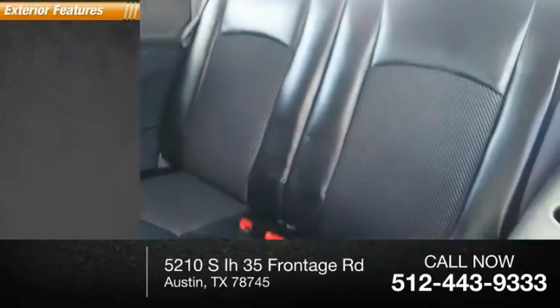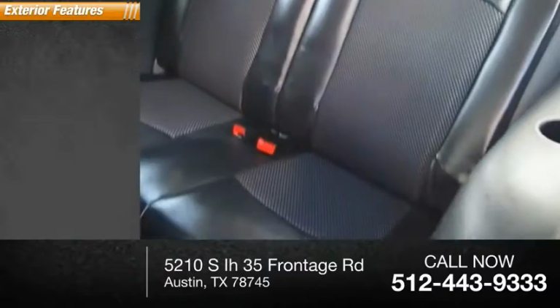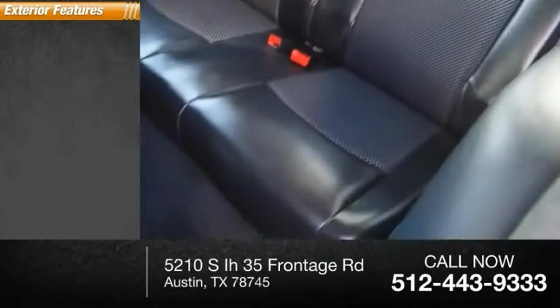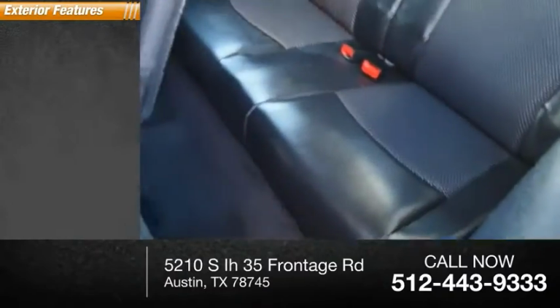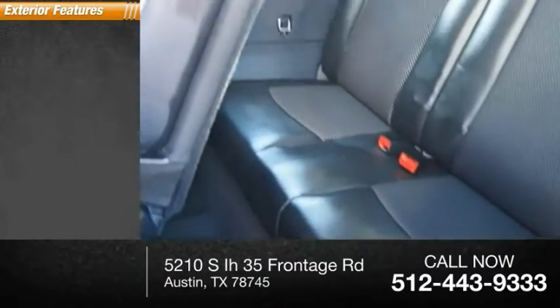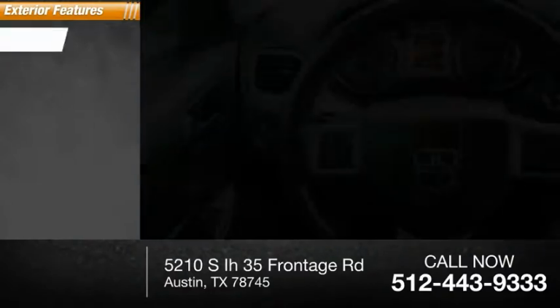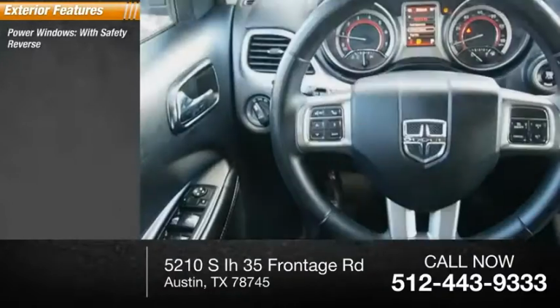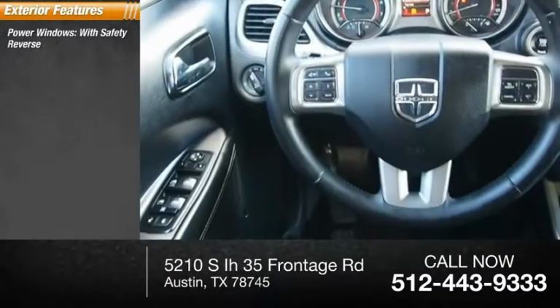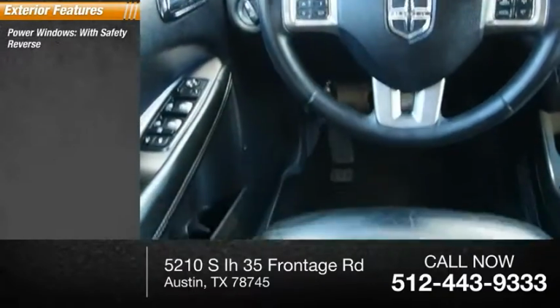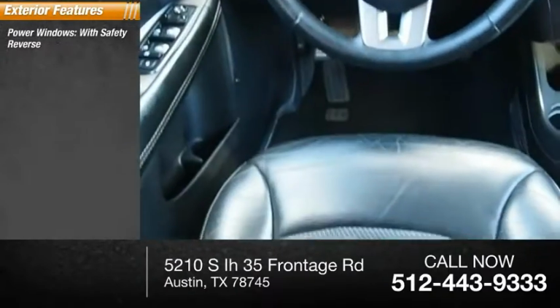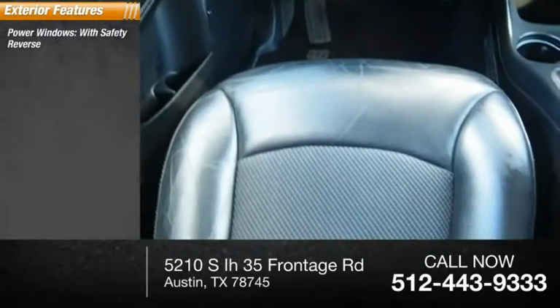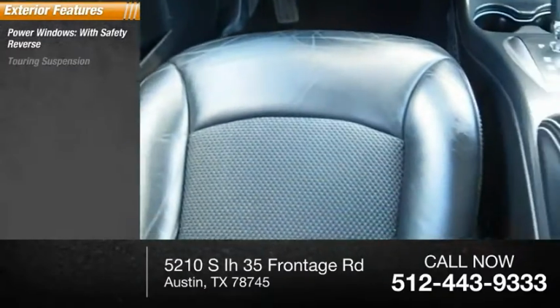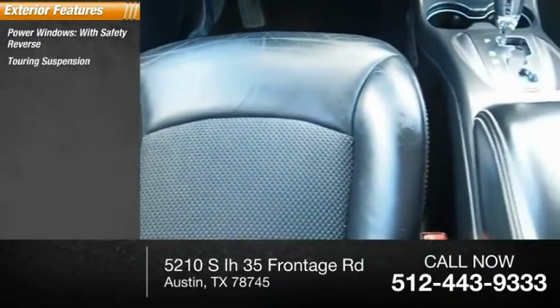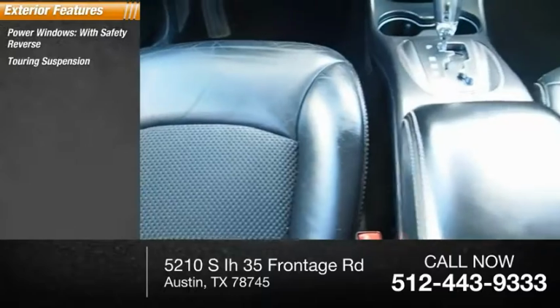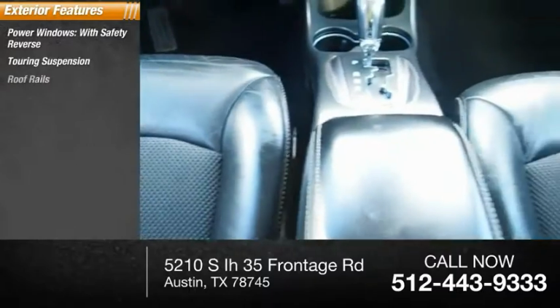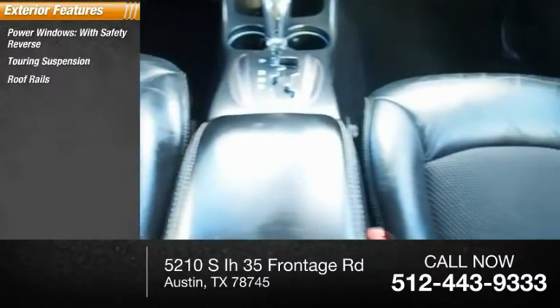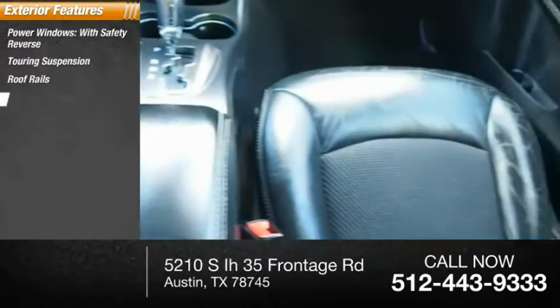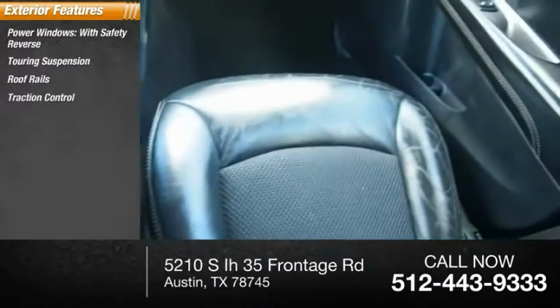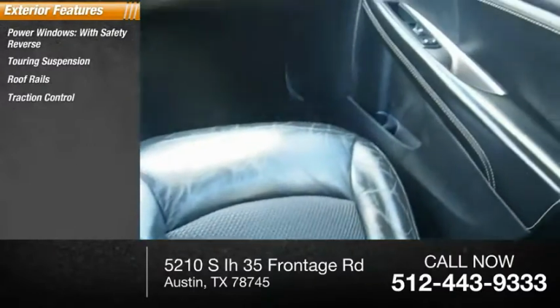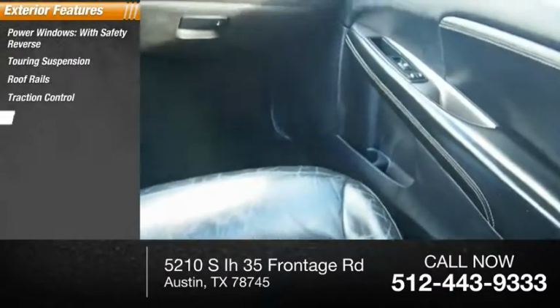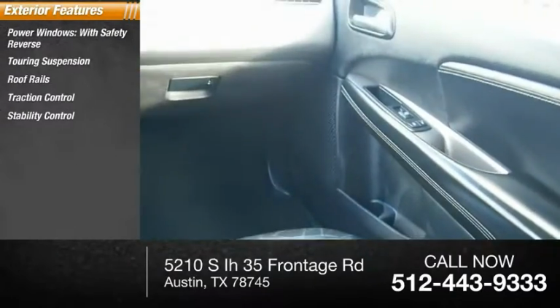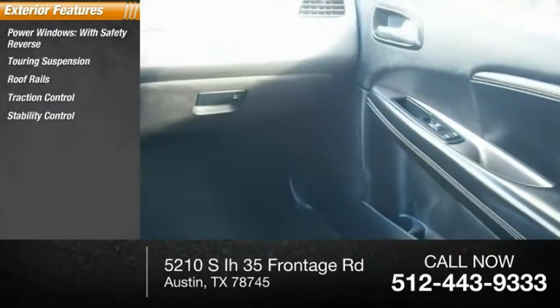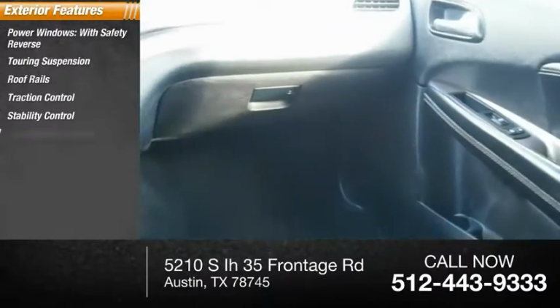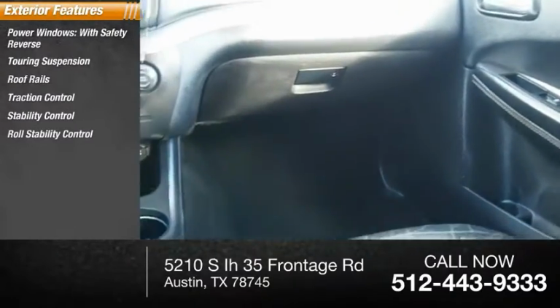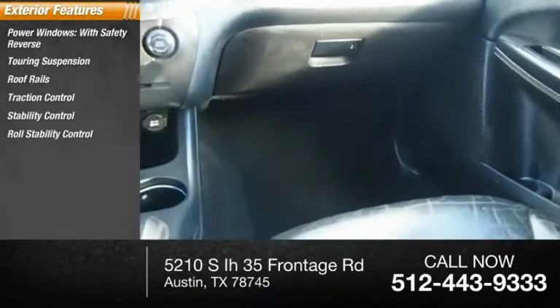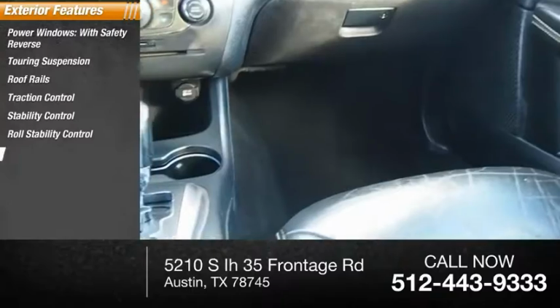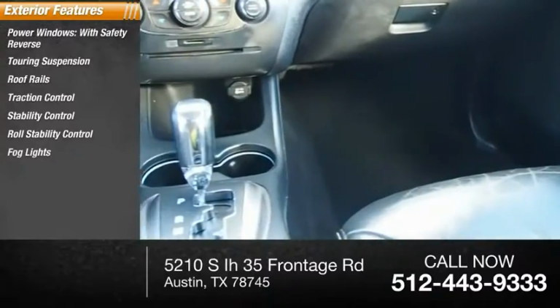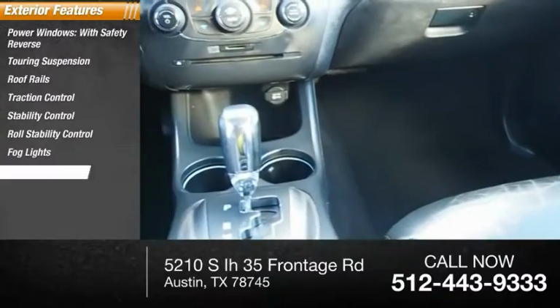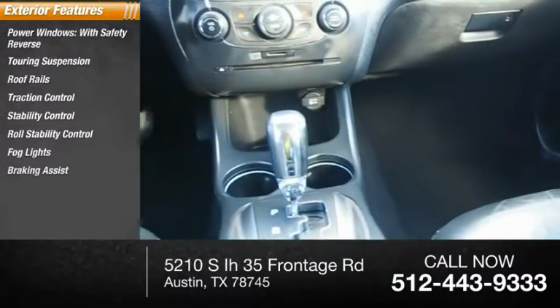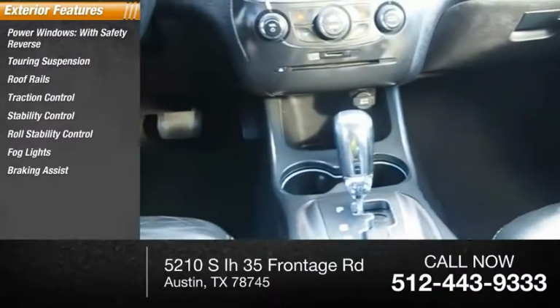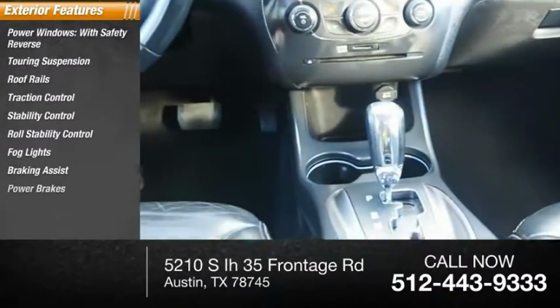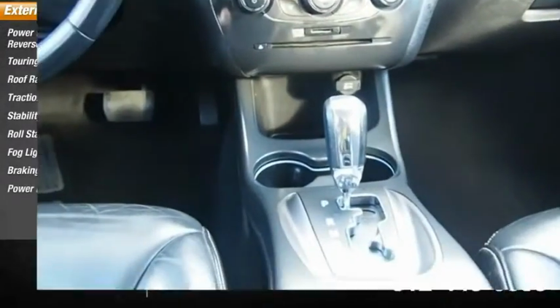Here are some of this vehicle's great options: power windows with safety reverse, touring suspension, roof rails, traction control, stability control, roll stability control, fog lights, braking assist, and power brakes.